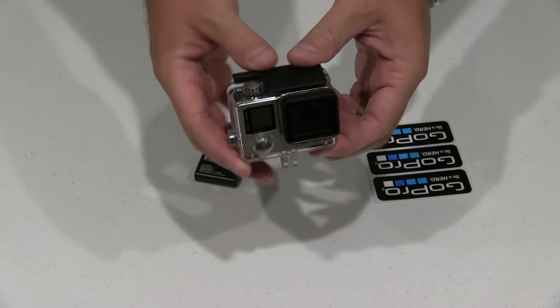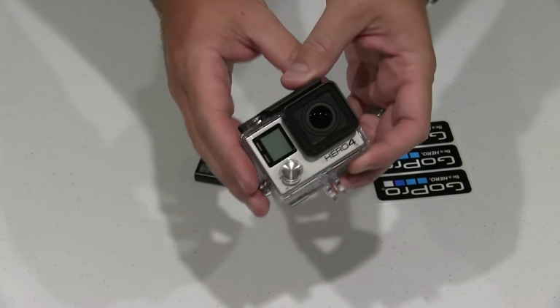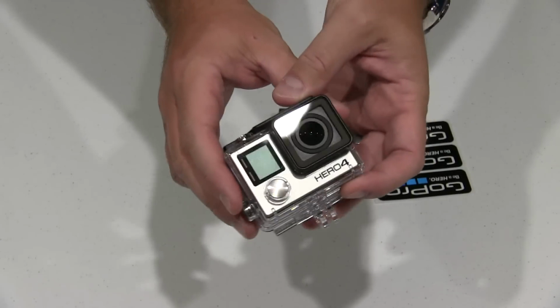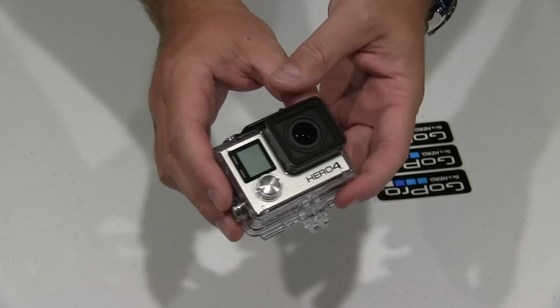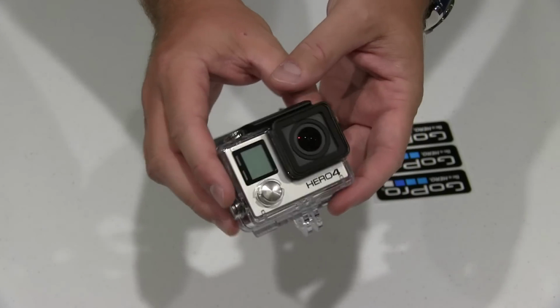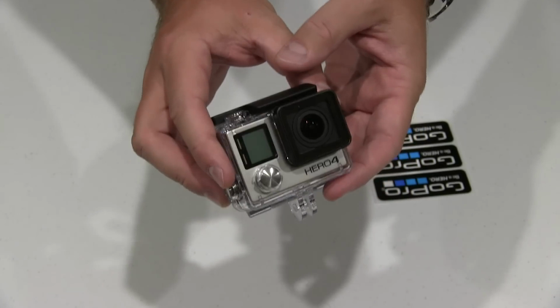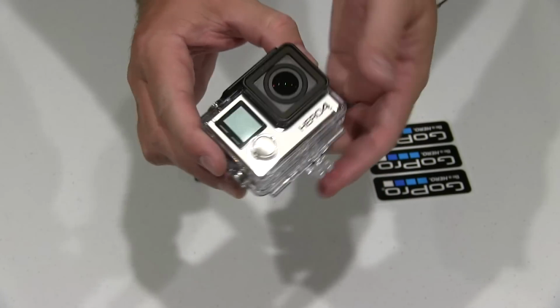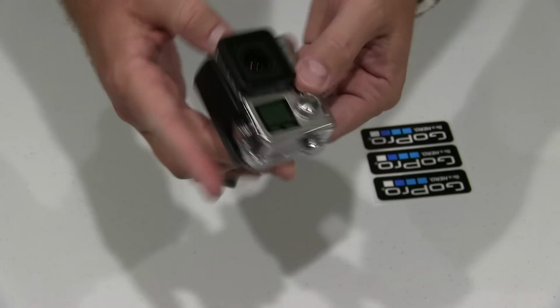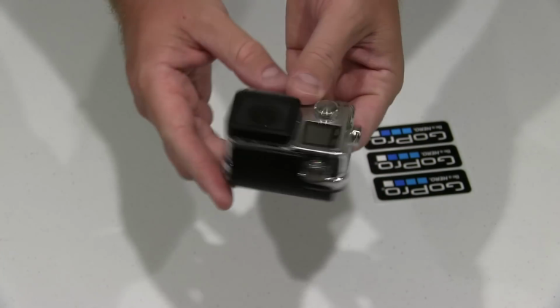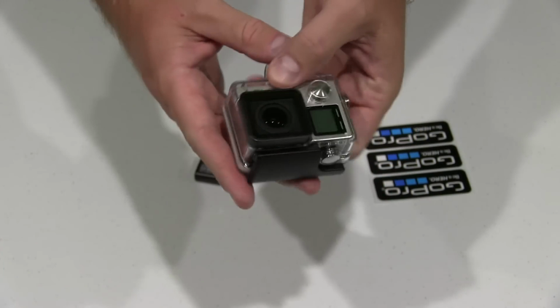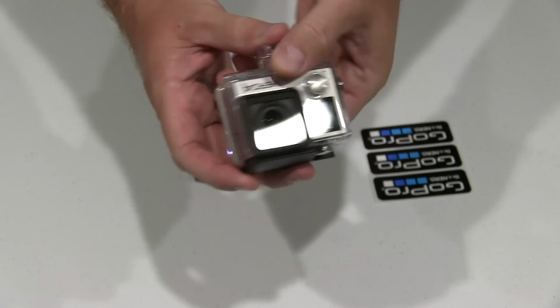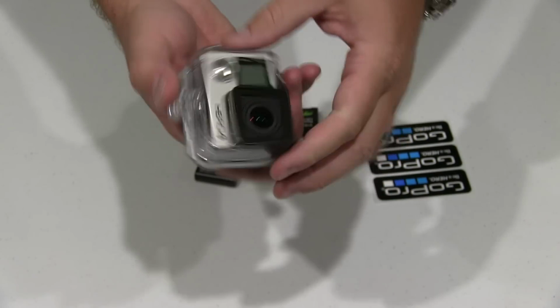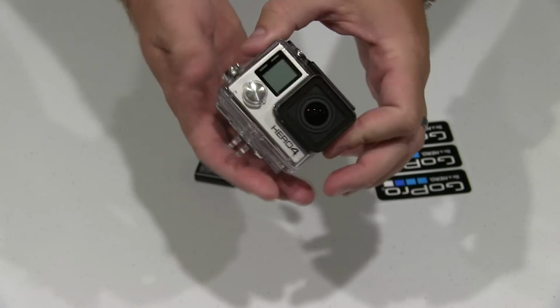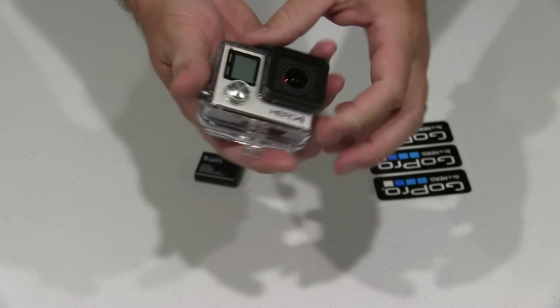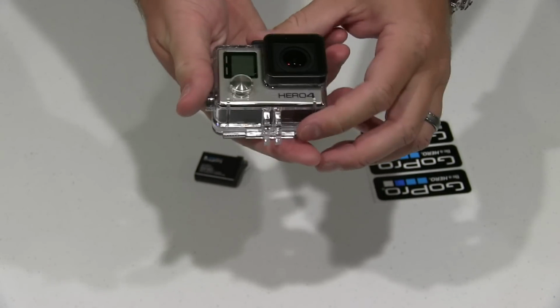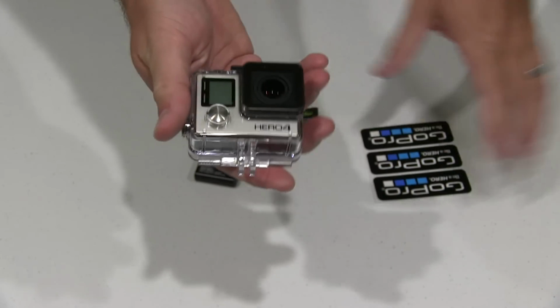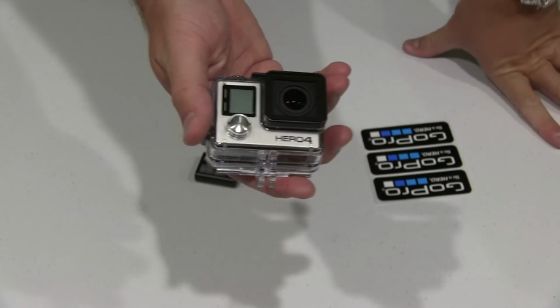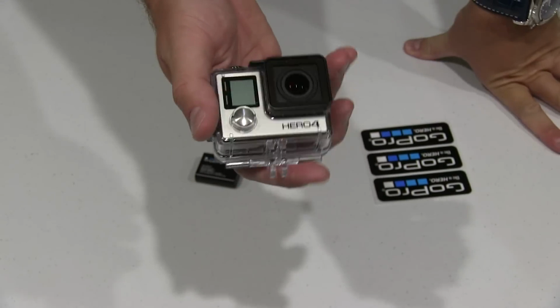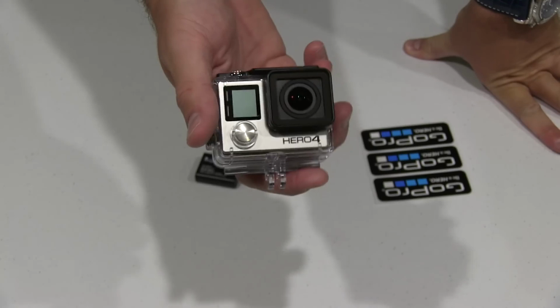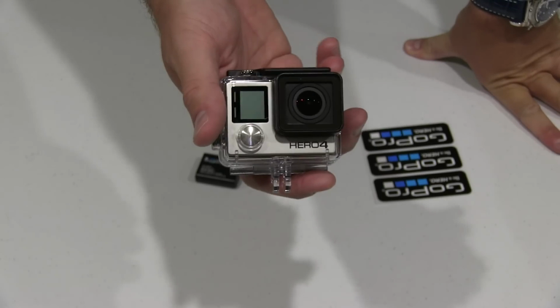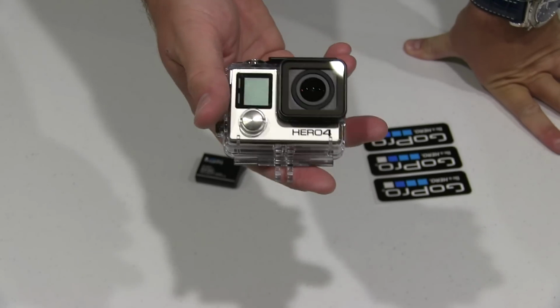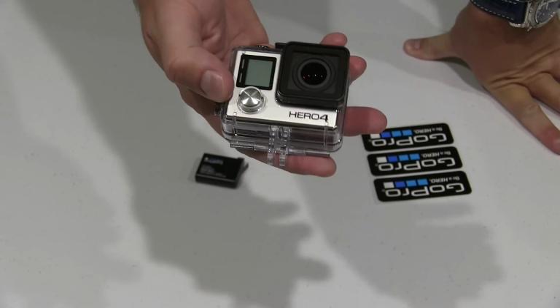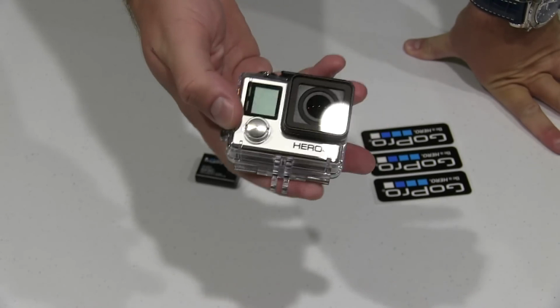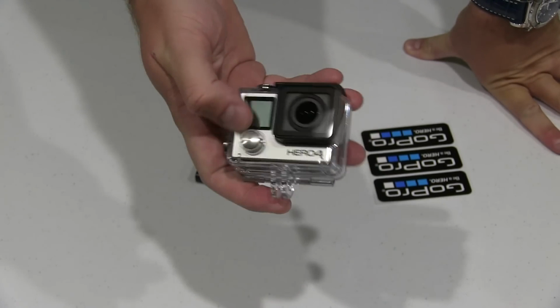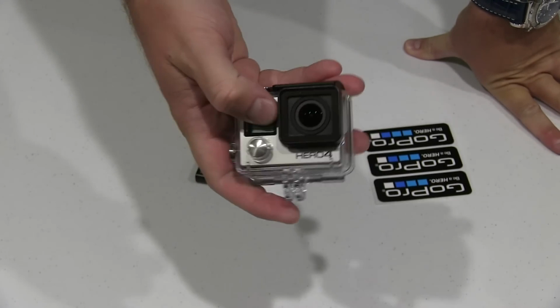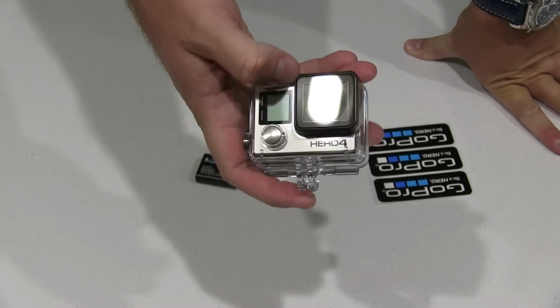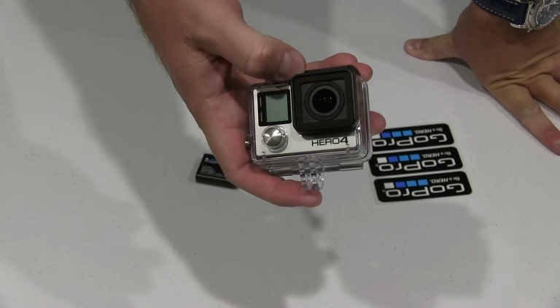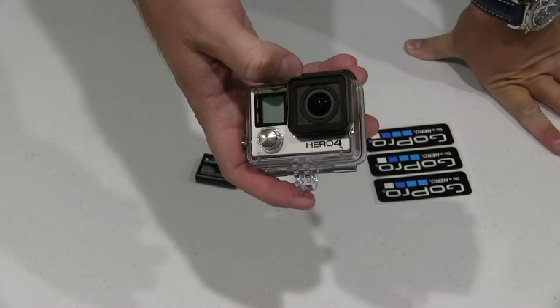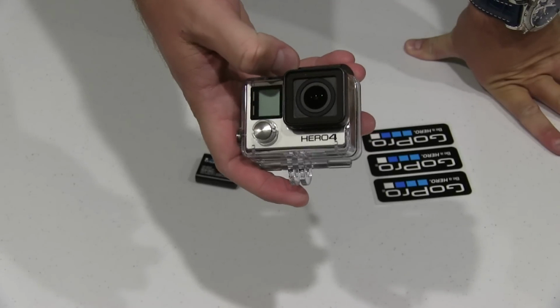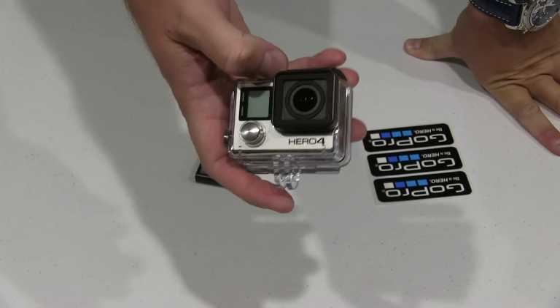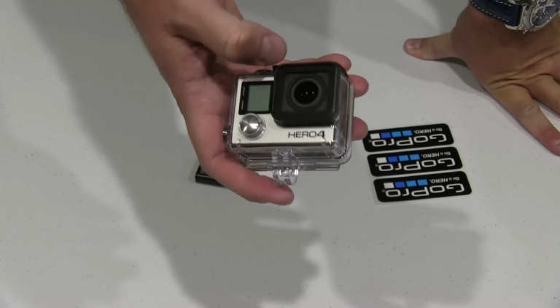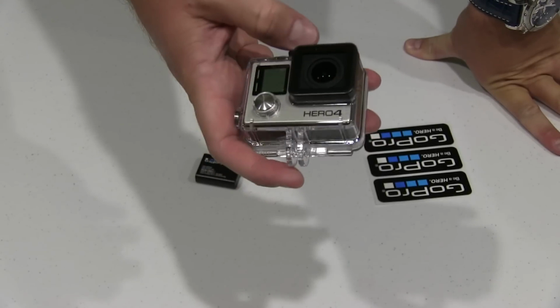It may seem to be a little bit daunting at first, and that's perfectly acceptable. Because when I got my first GoPro, I actually started with their second one, which was a Hero 2.